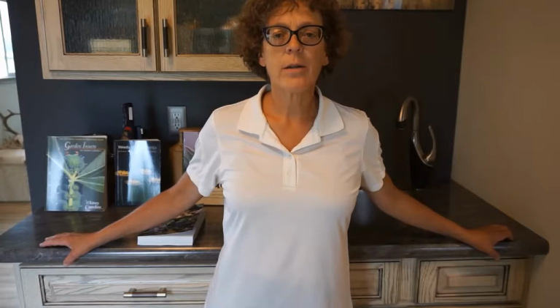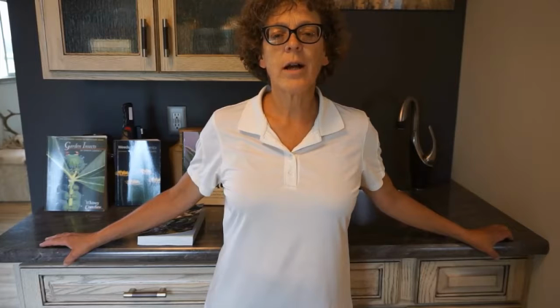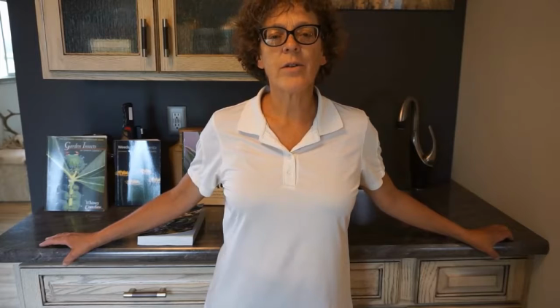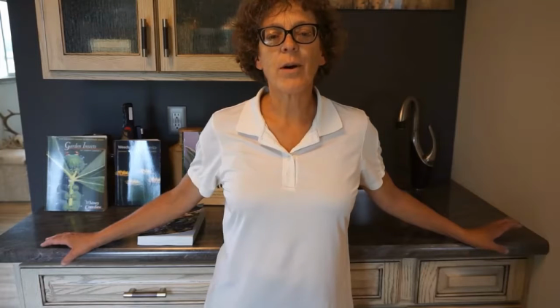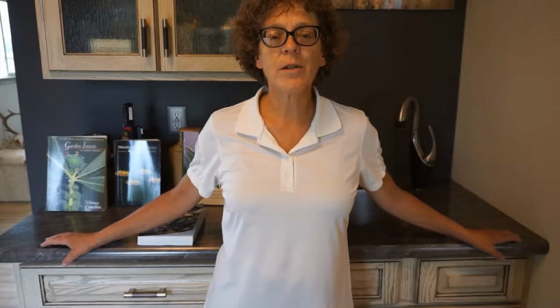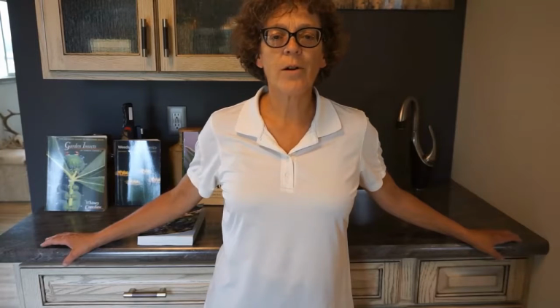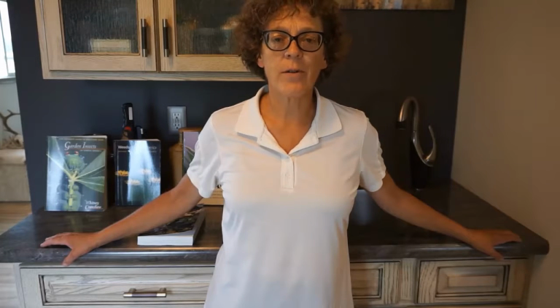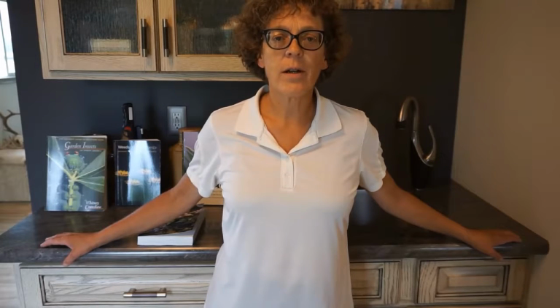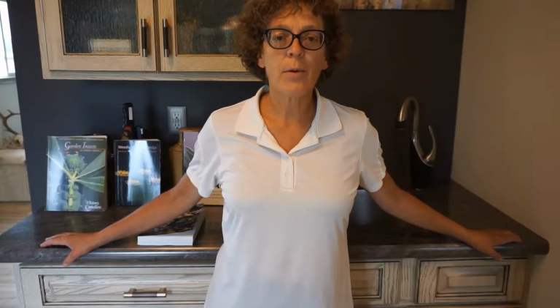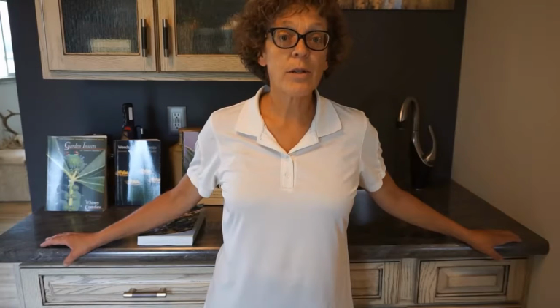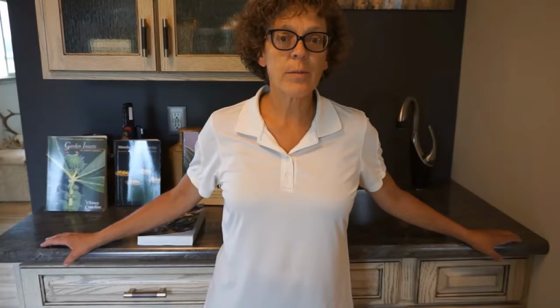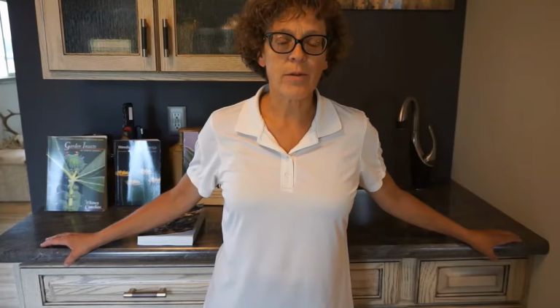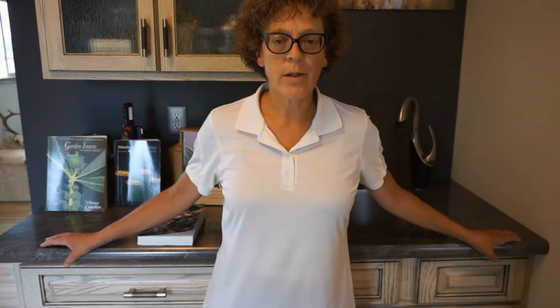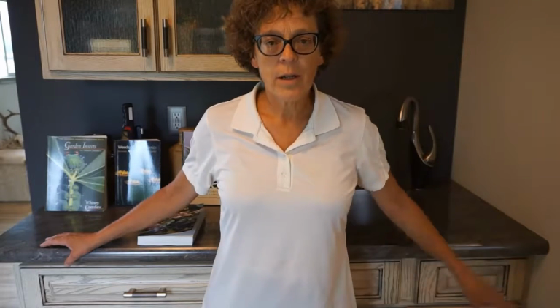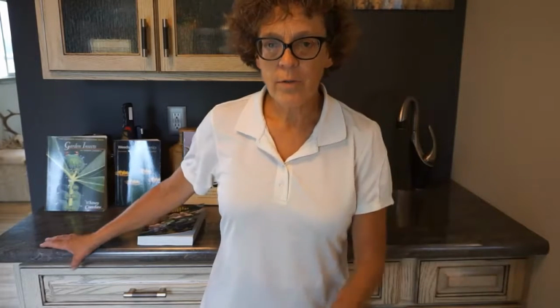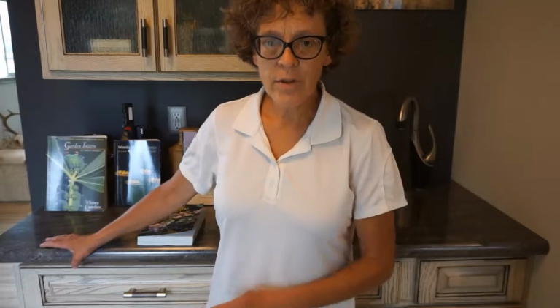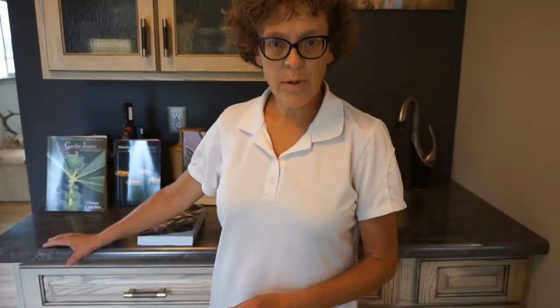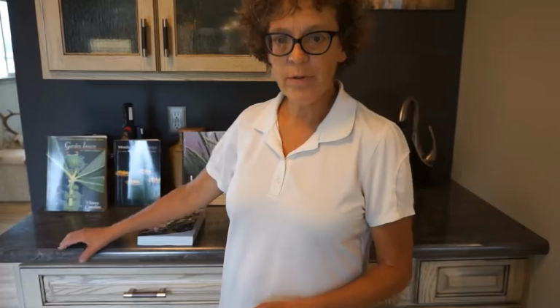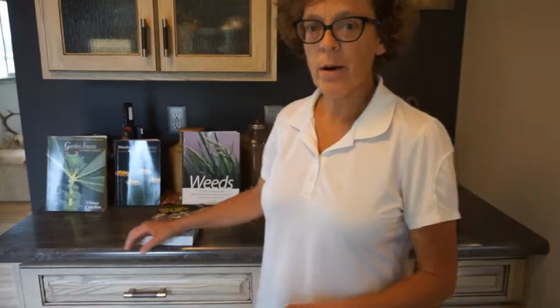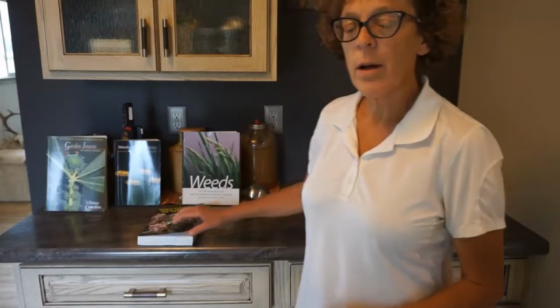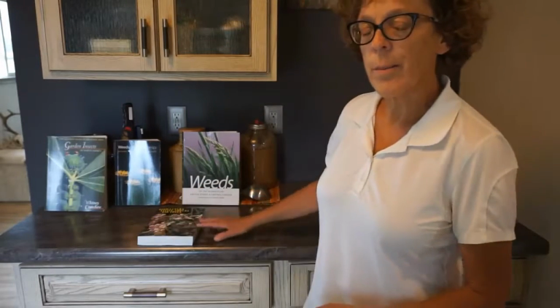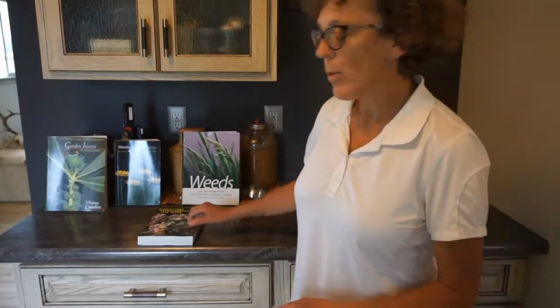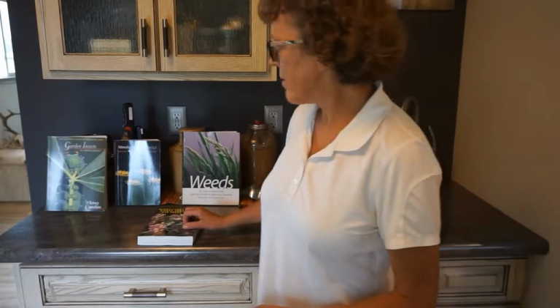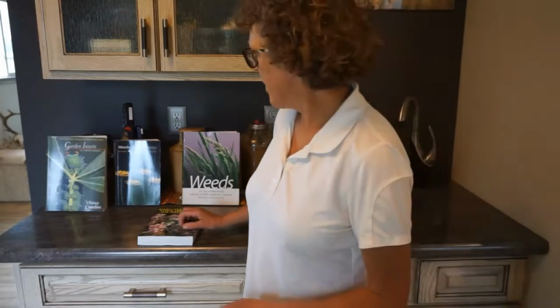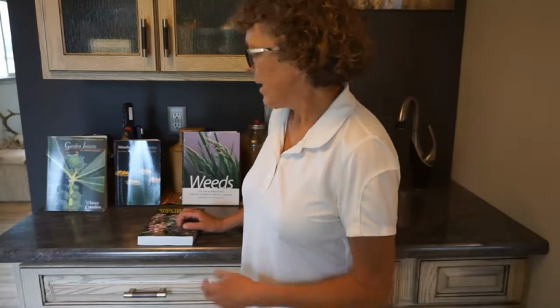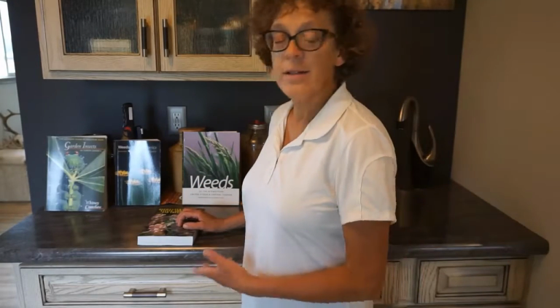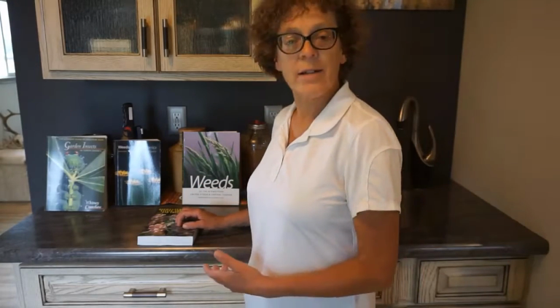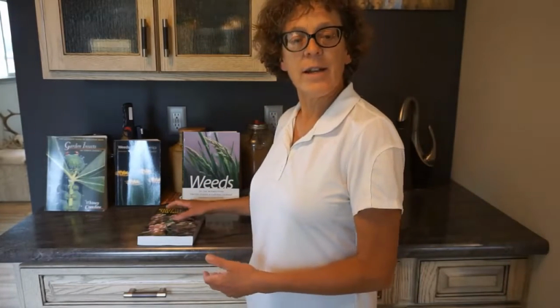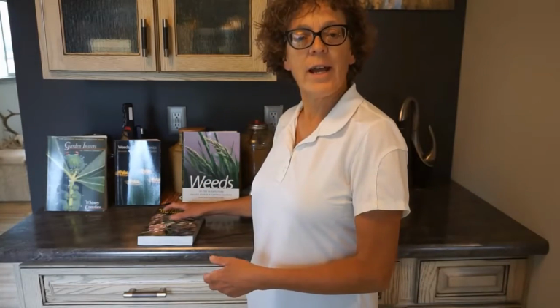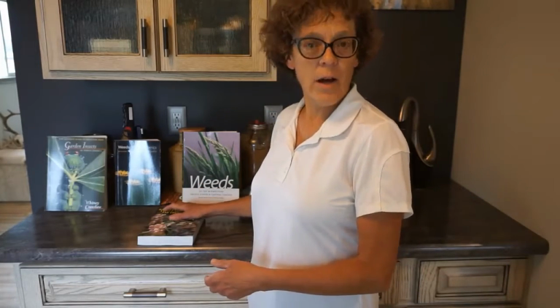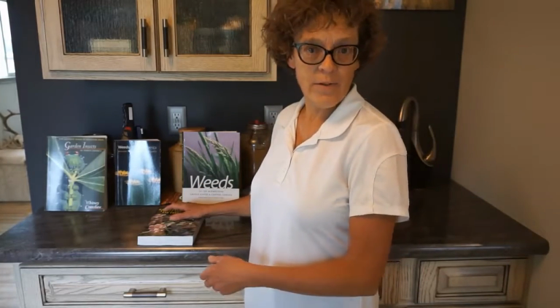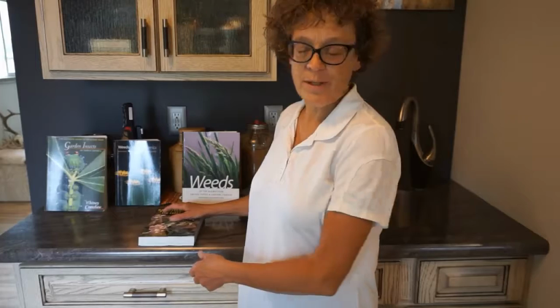Good afternoon, and welcome to the Garden of Home. I'm going to do another book review. The four books I'm going to review now are about weeds, insects, and non-native species.